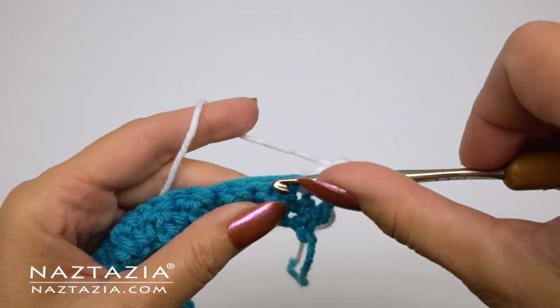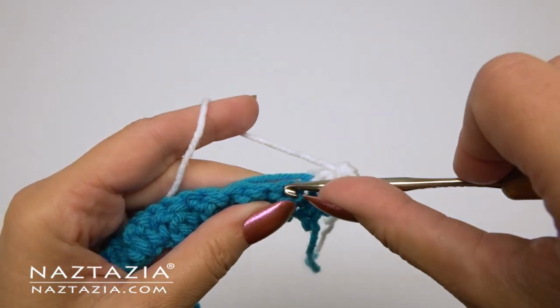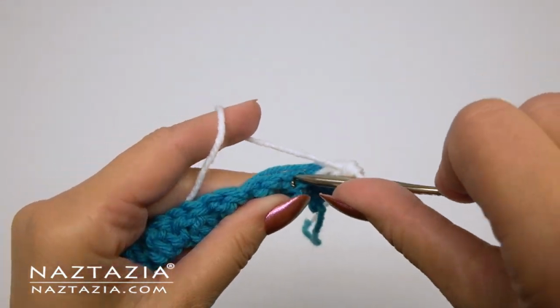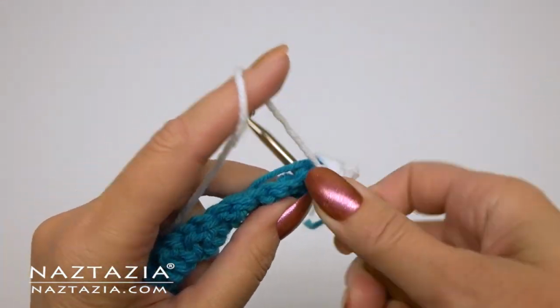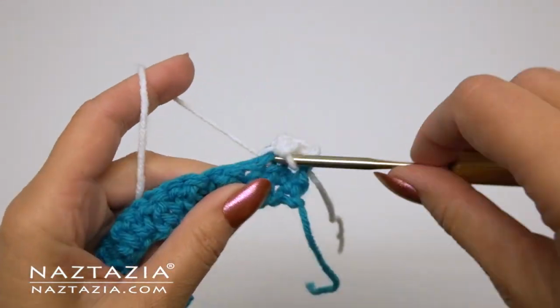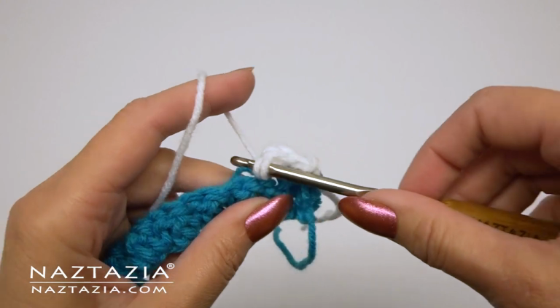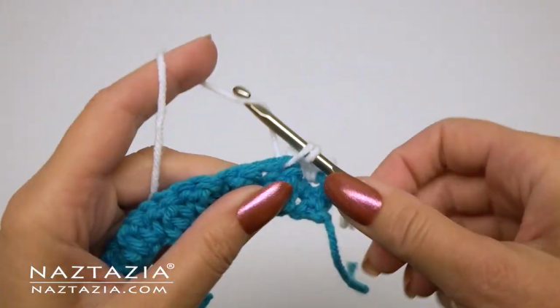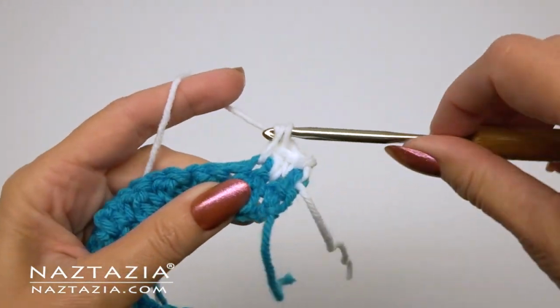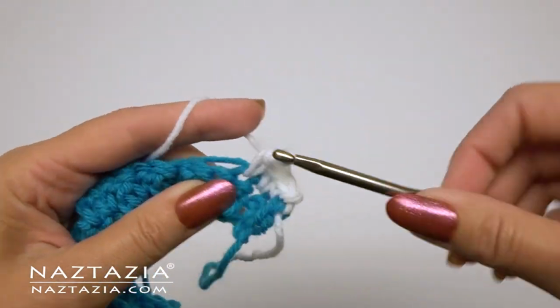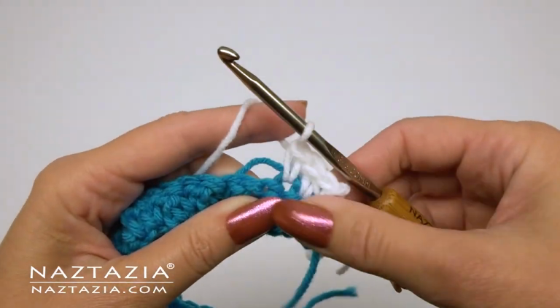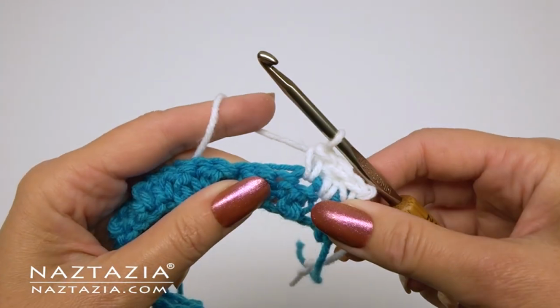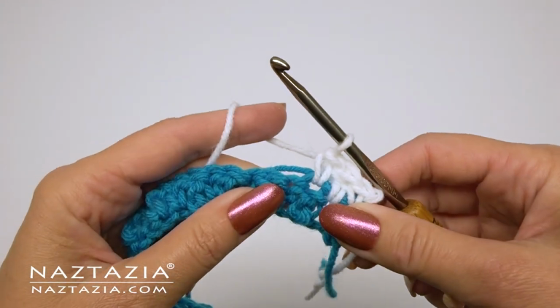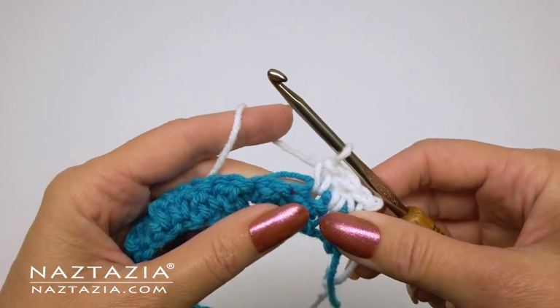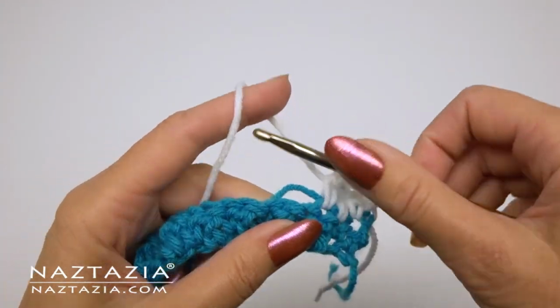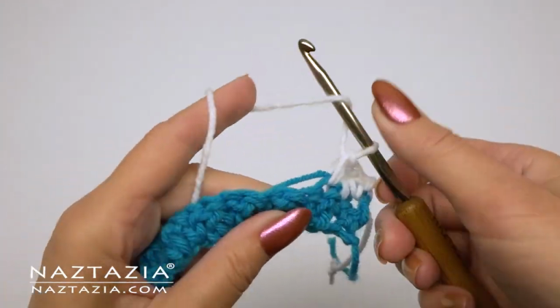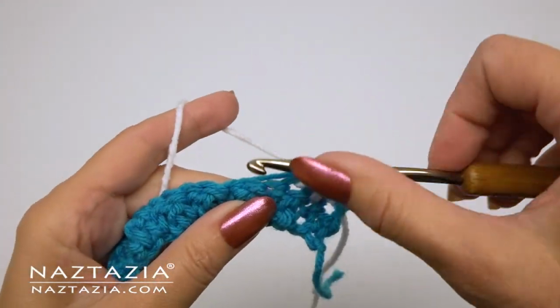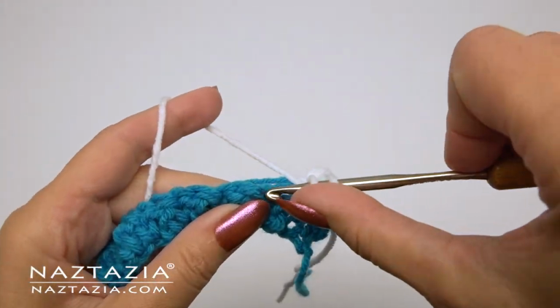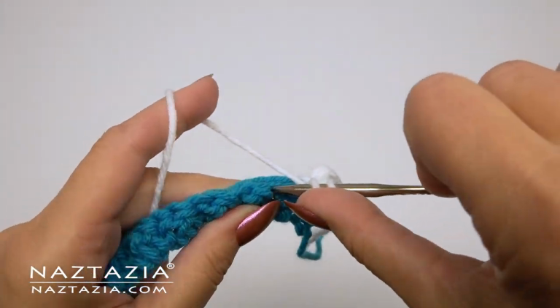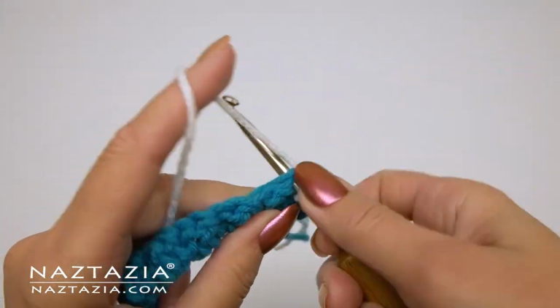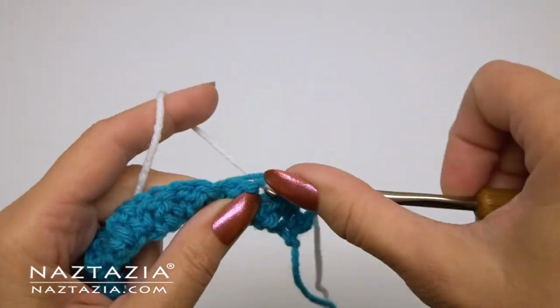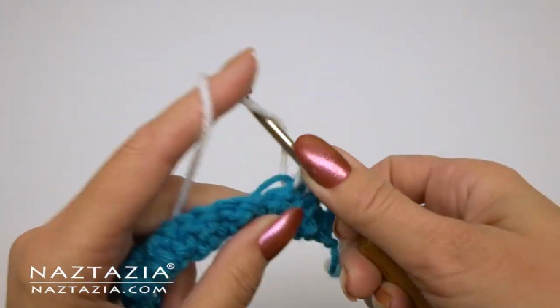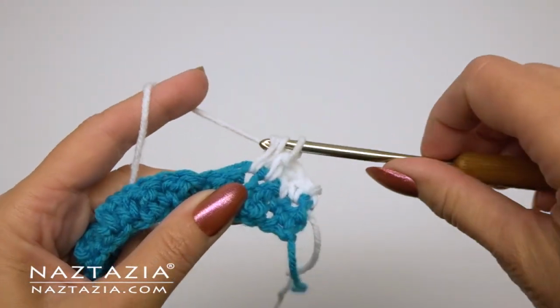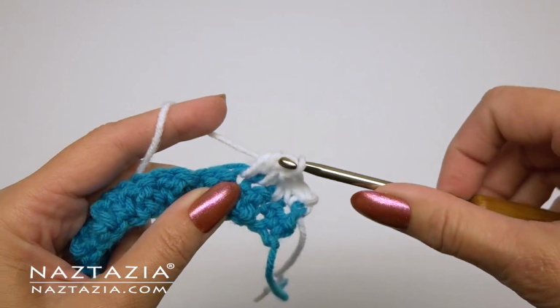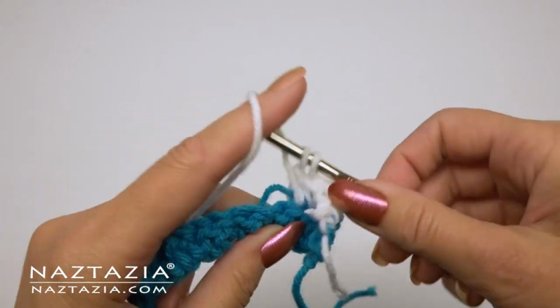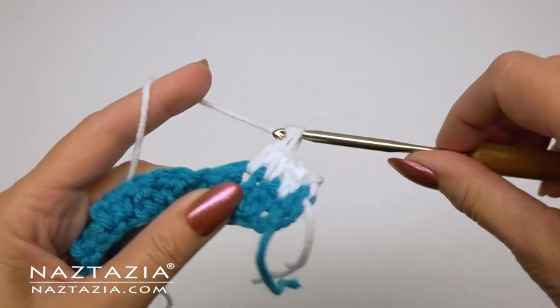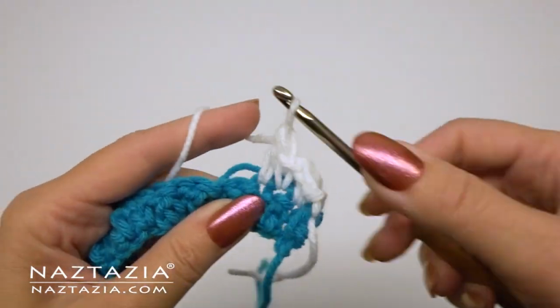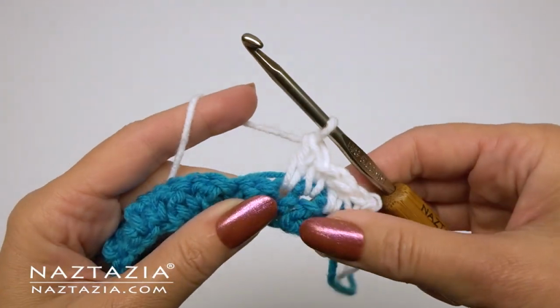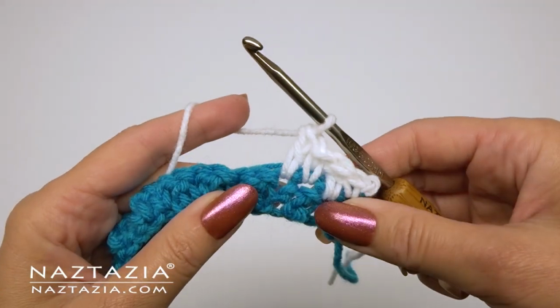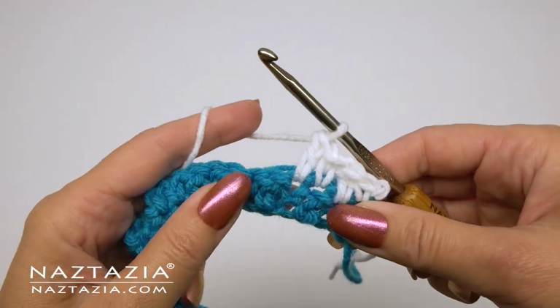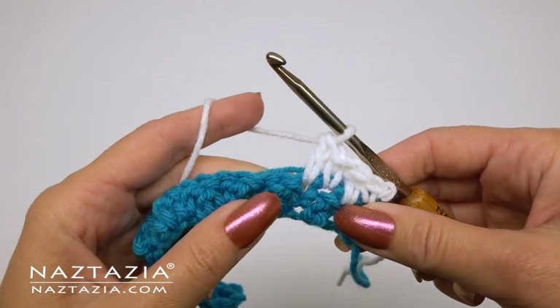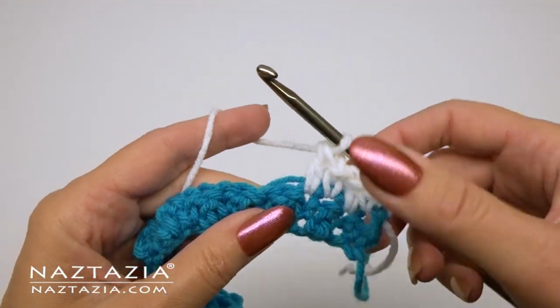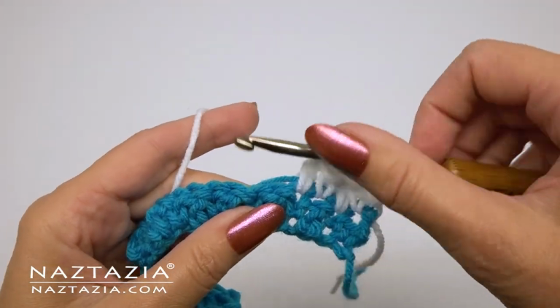In my original sample I used black yarn as the base and a striped yarn instead of the white color. A nice ombre or gradient would also work in place of the white yarn.